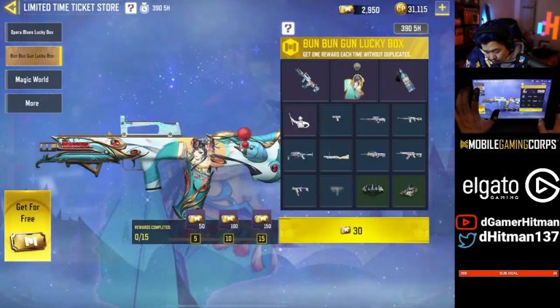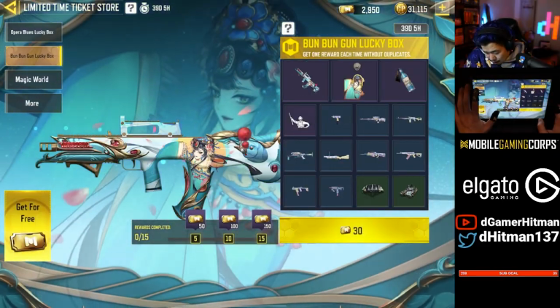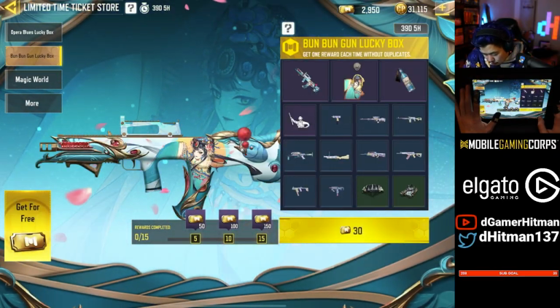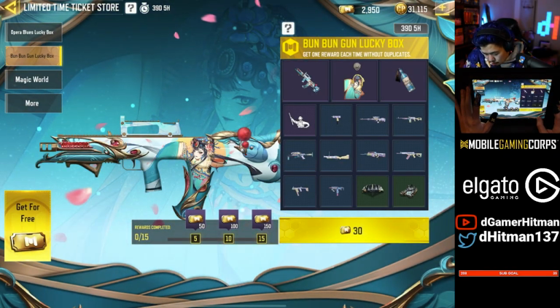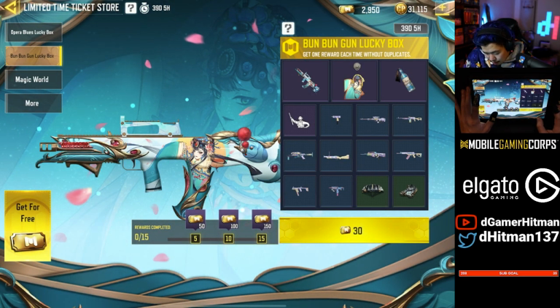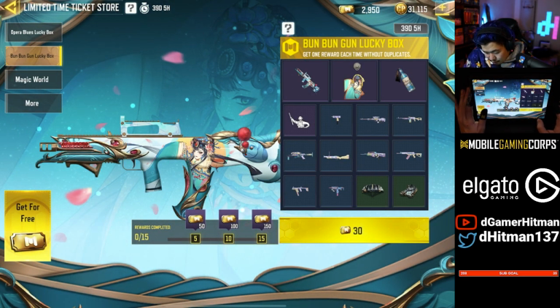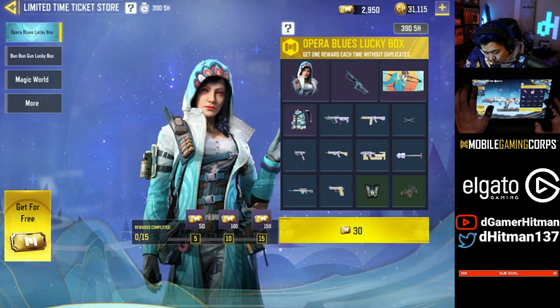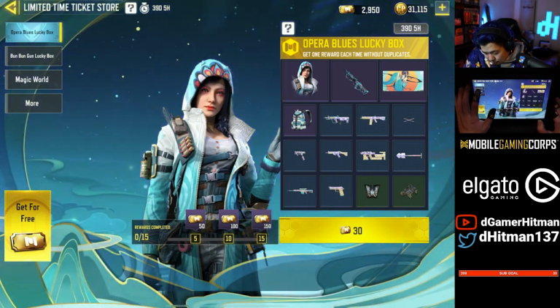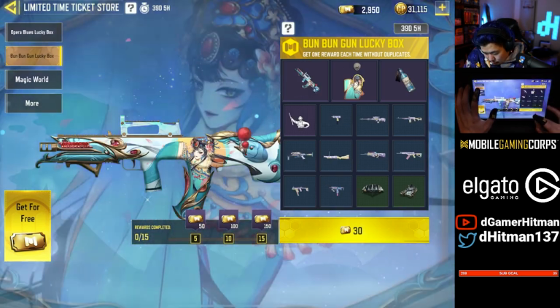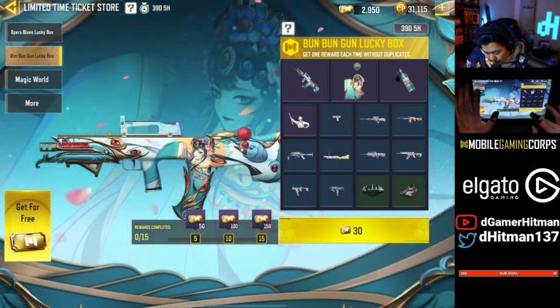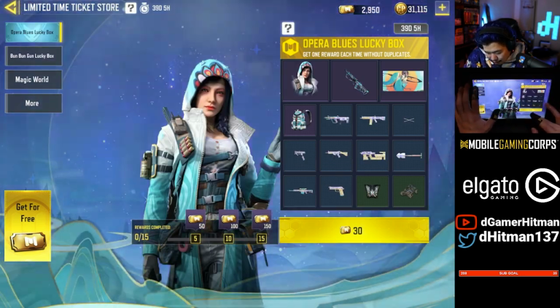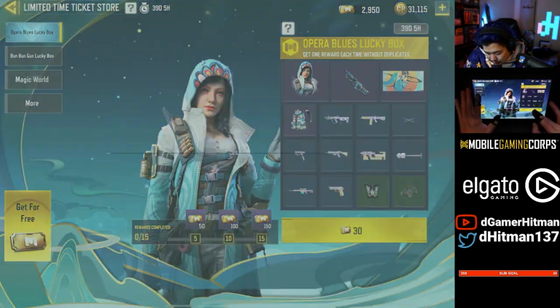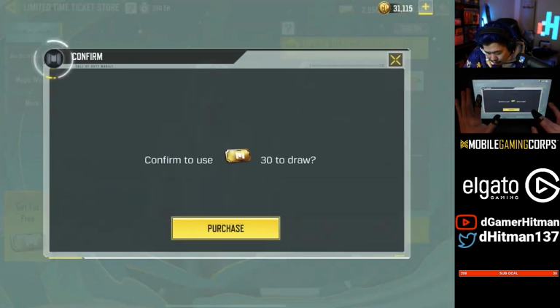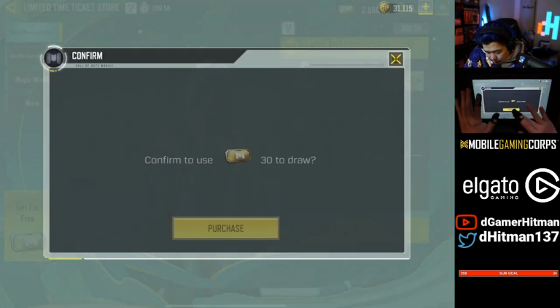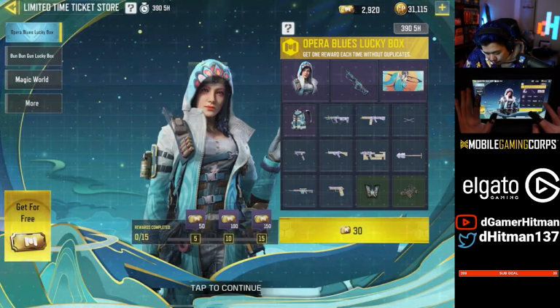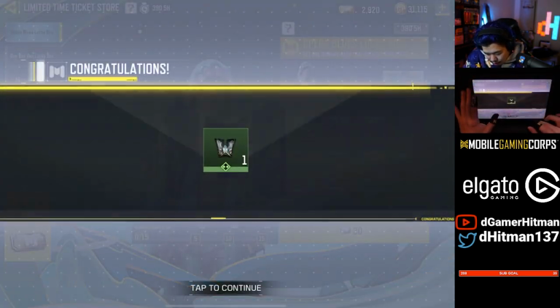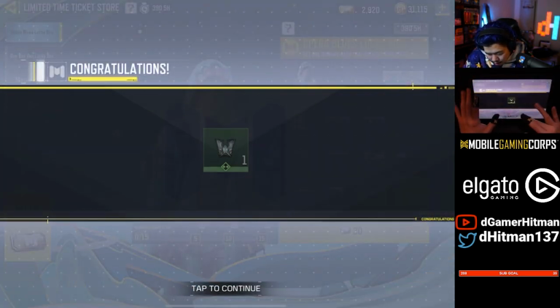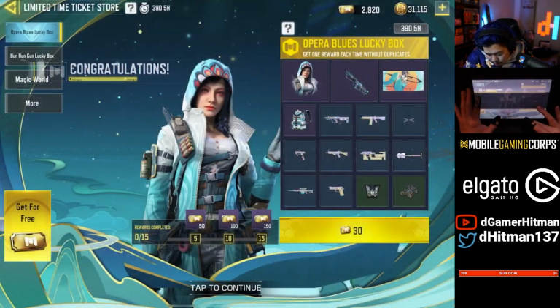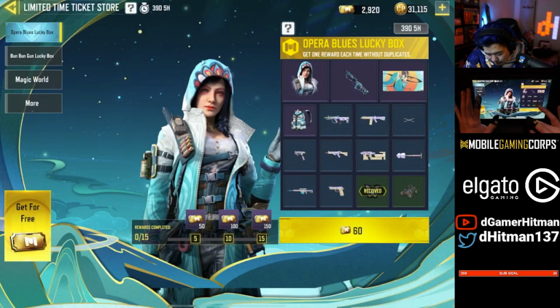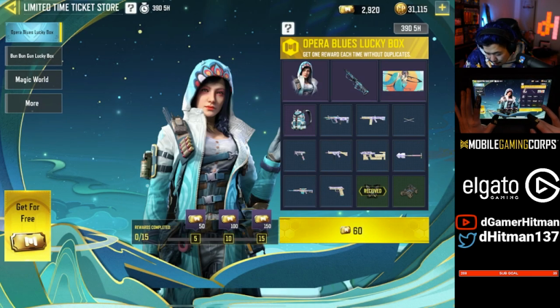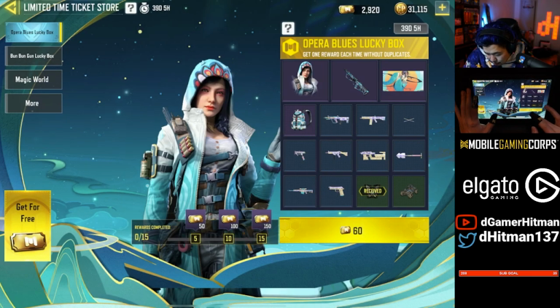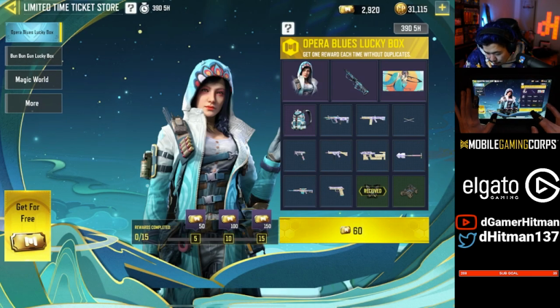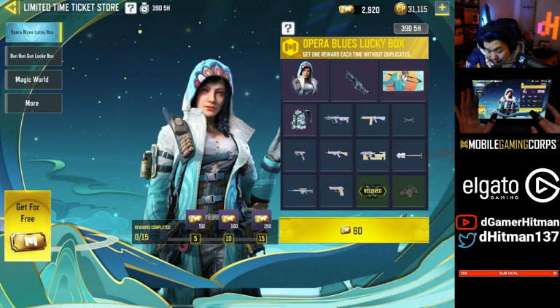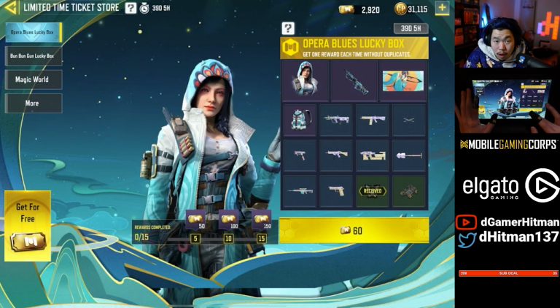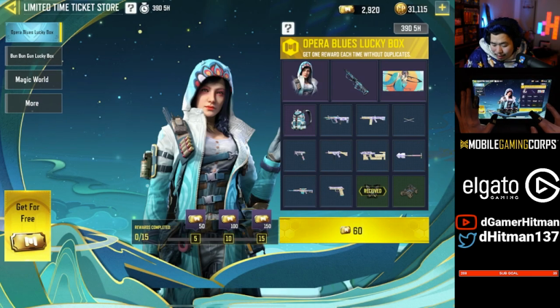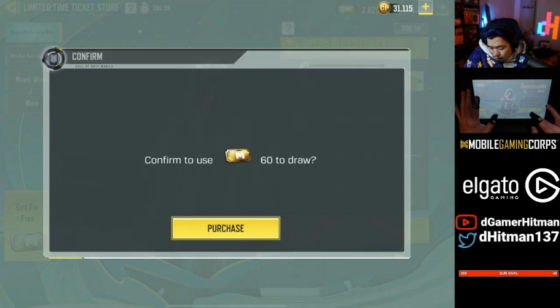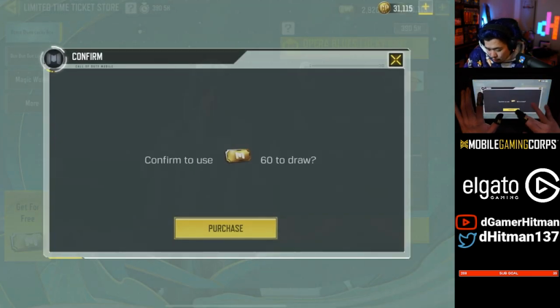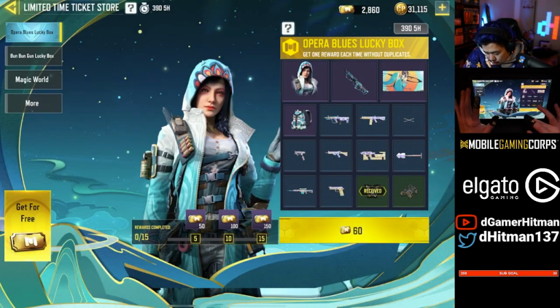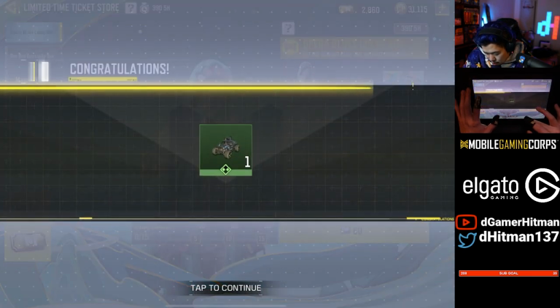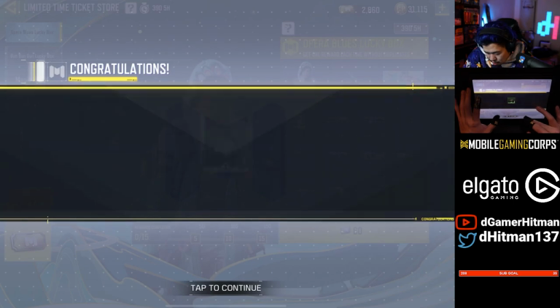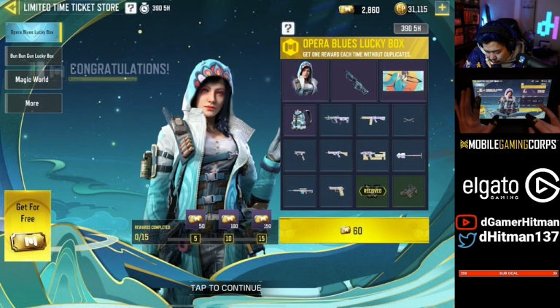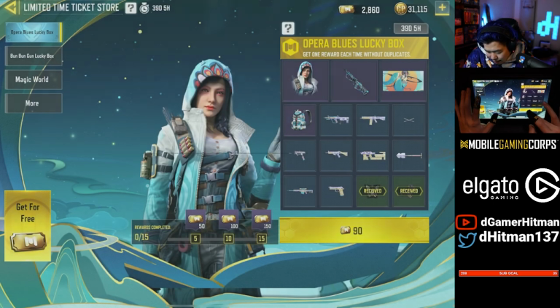So I think I will do a few of these. We'll do a few of the first ones because I do like this character skin. And we're gonna spend — how much do we have? We had almost 3,000. We'll see if we get lucky.